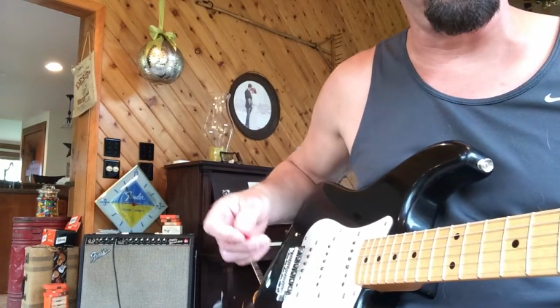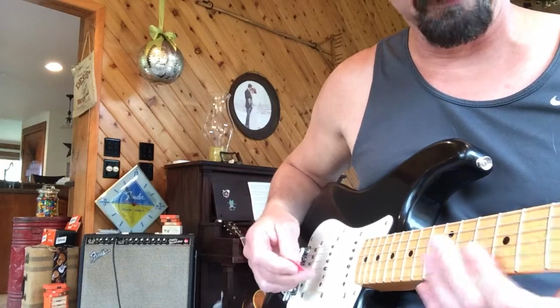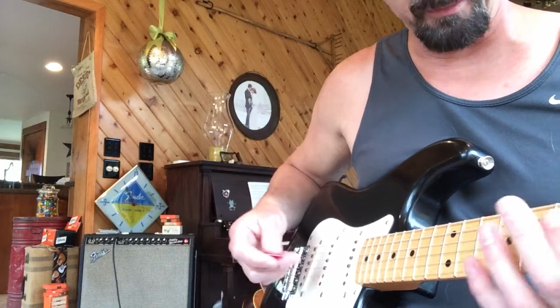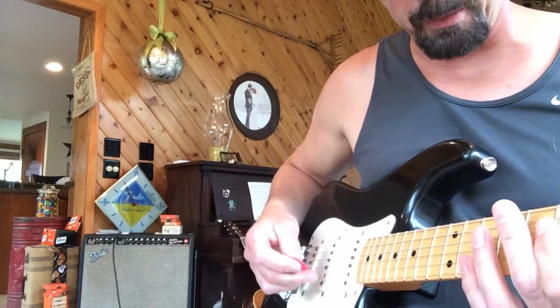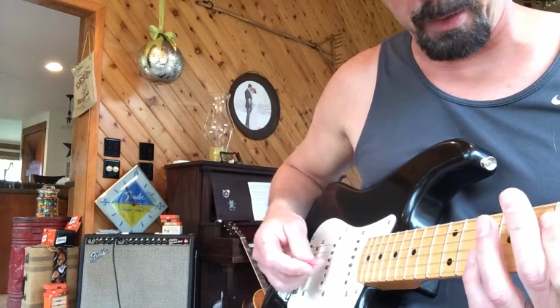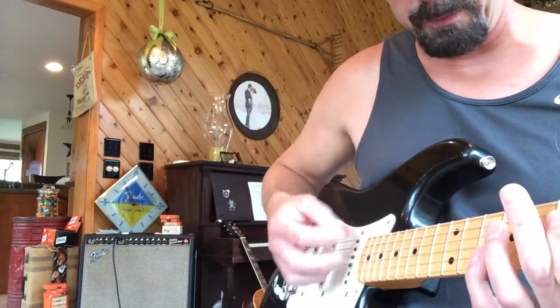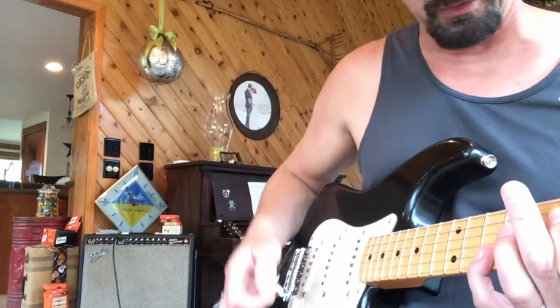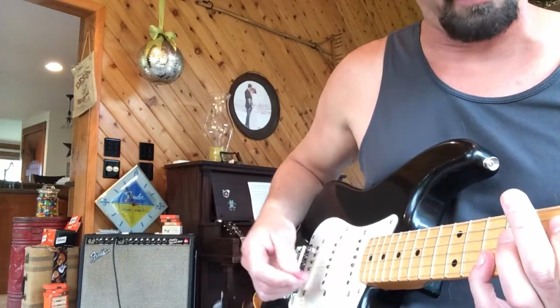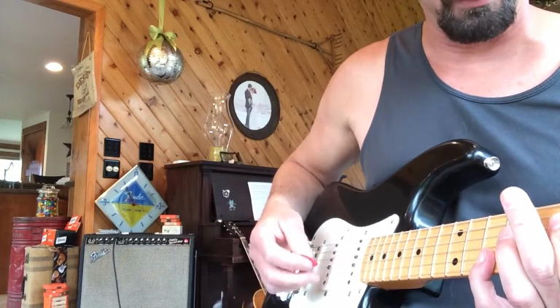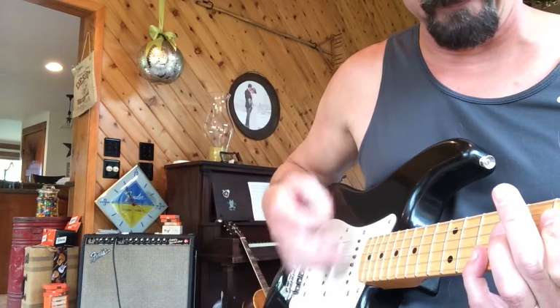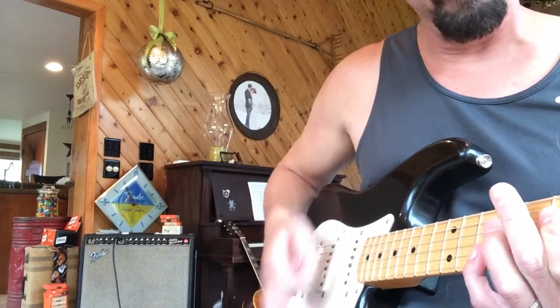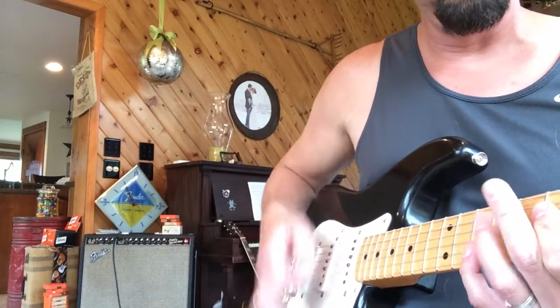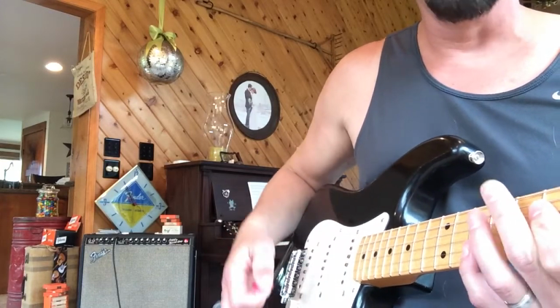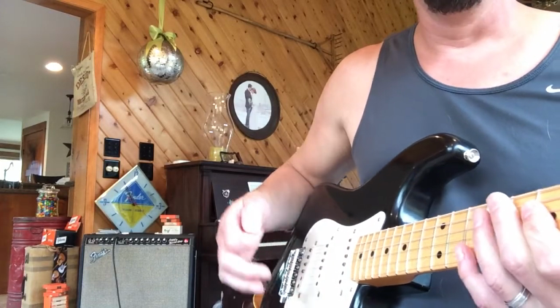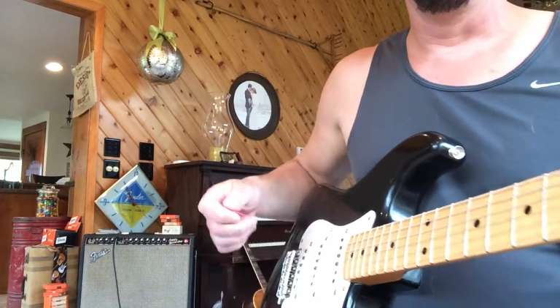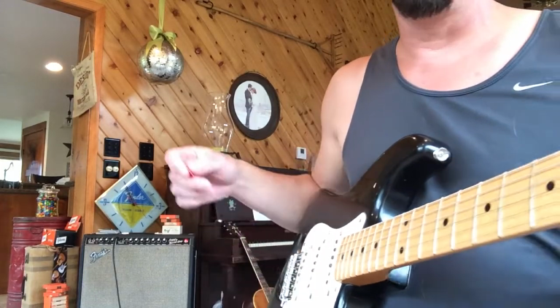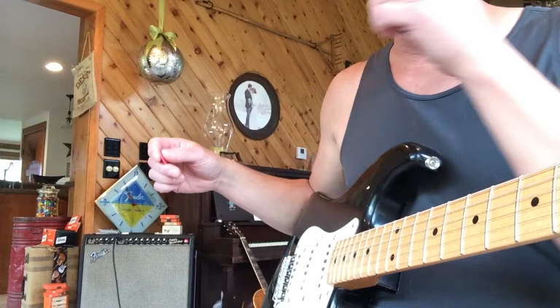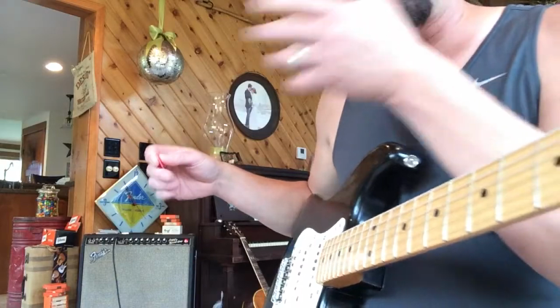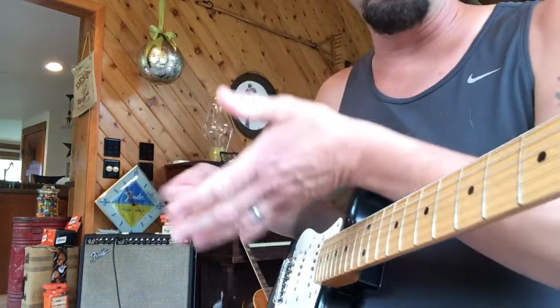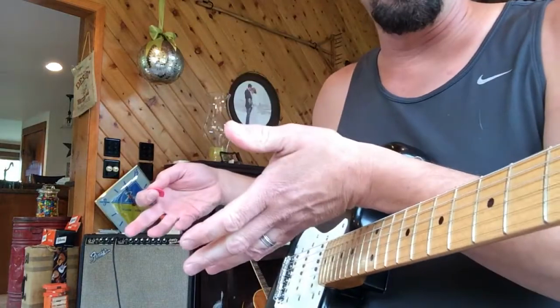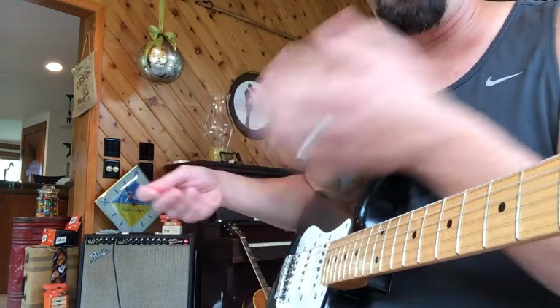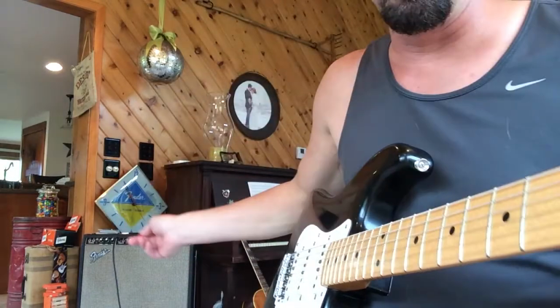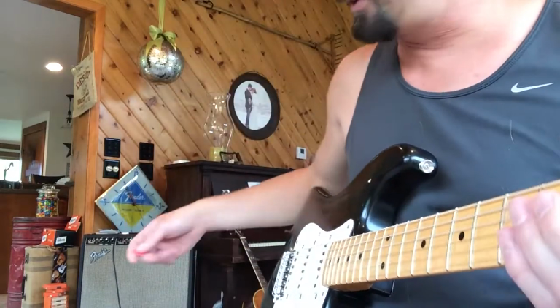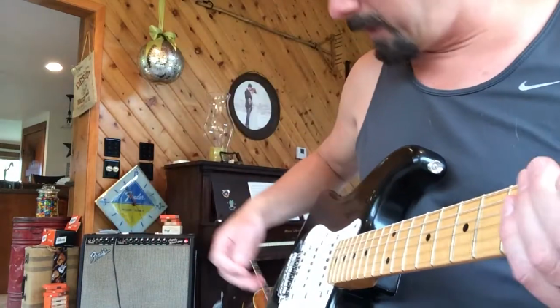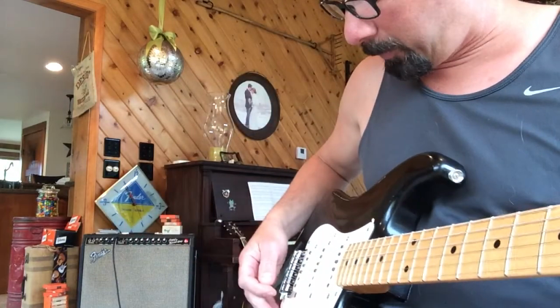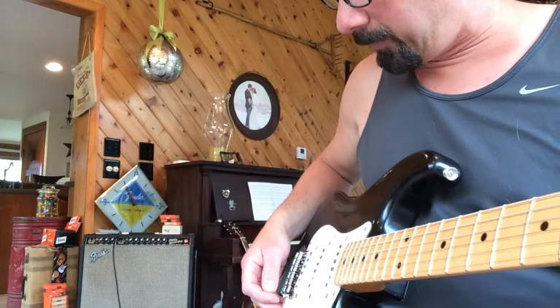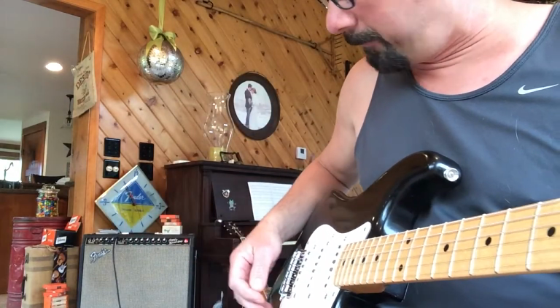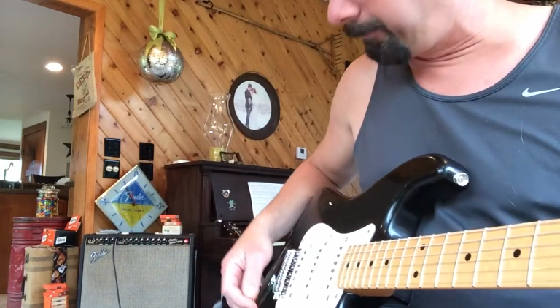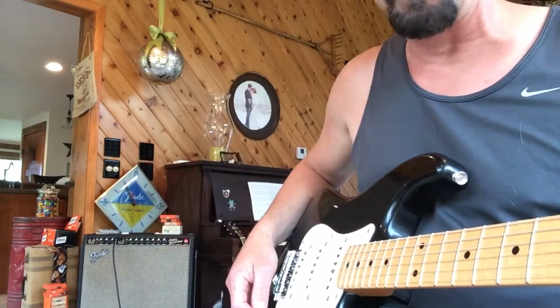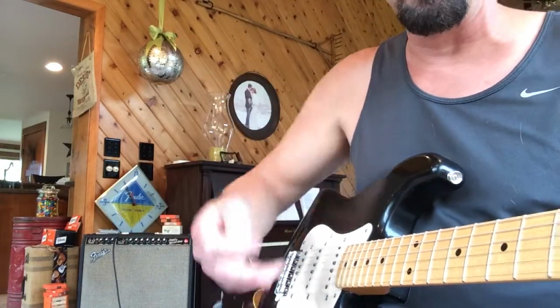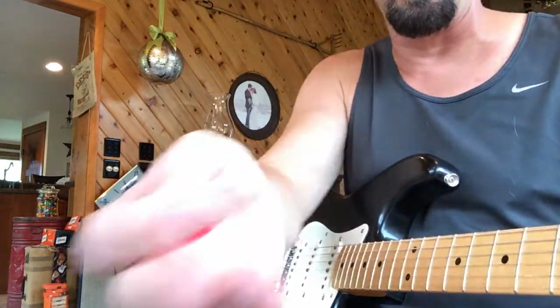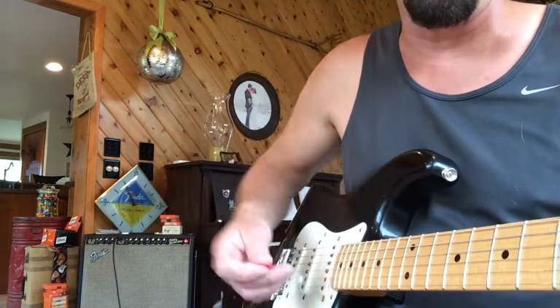I'm gonna be taking it apart, sell the body, whatever. I'm just sitting here putzing on my '65 Super Reverb. There's the iPhone.